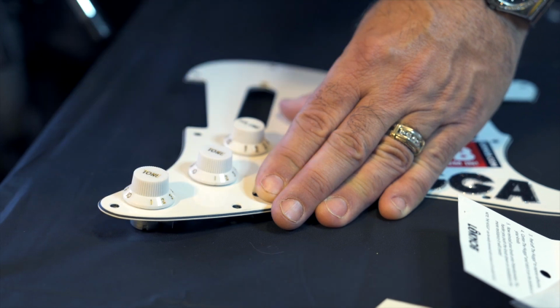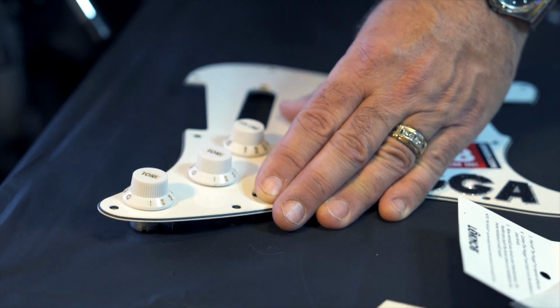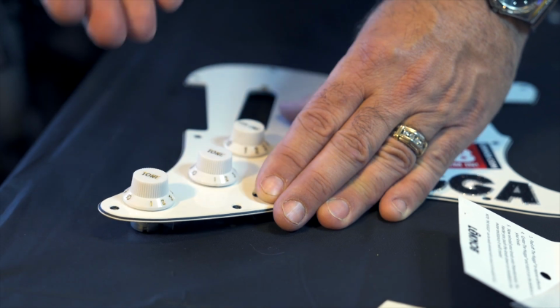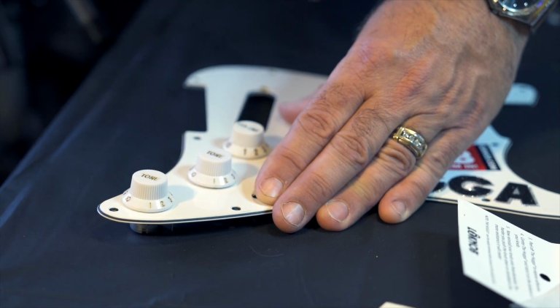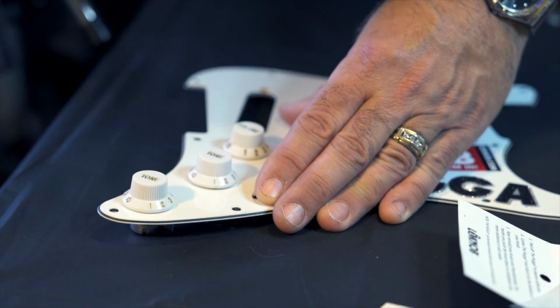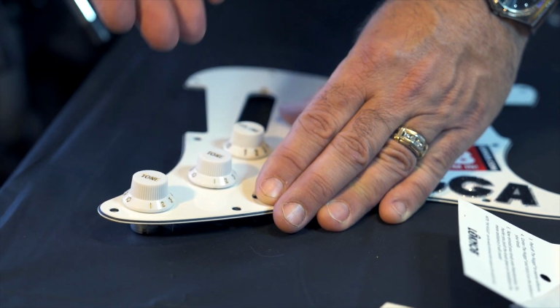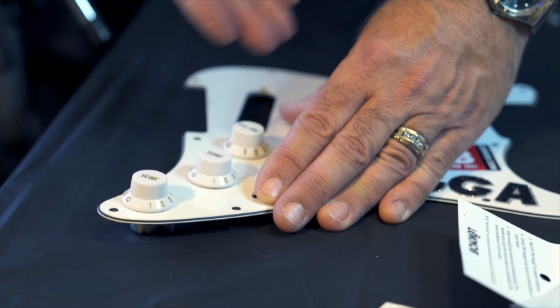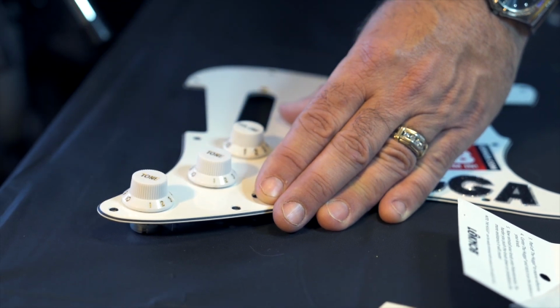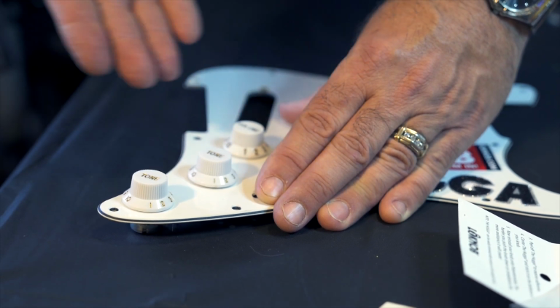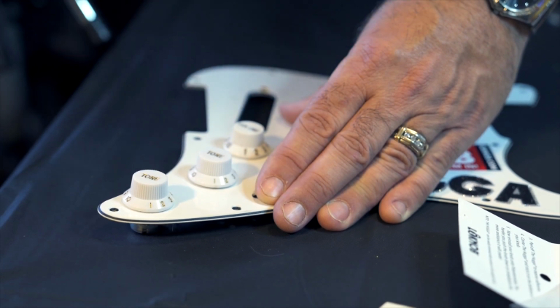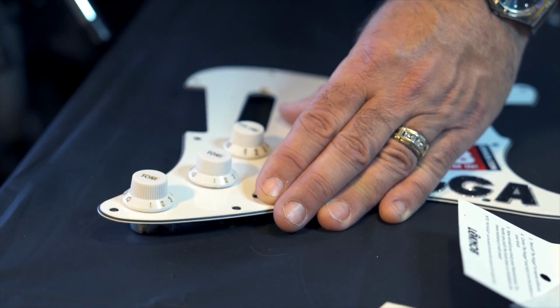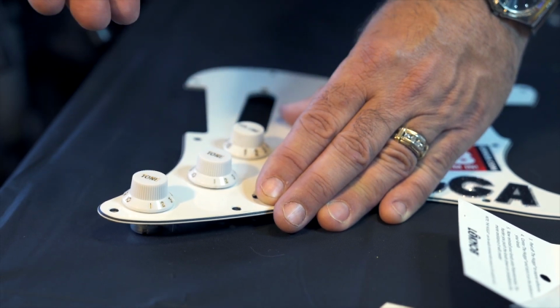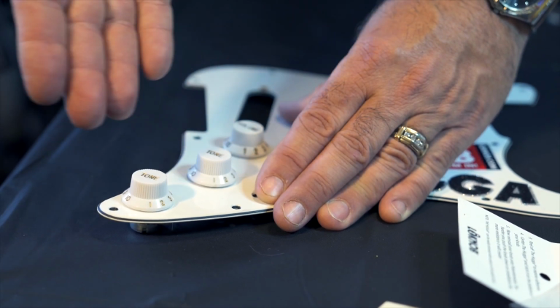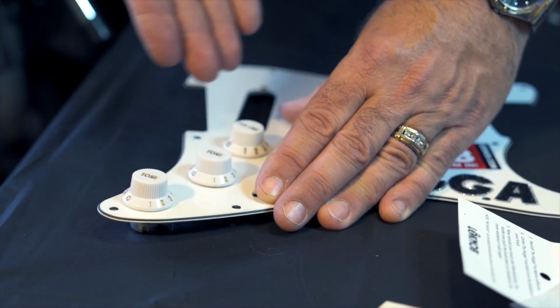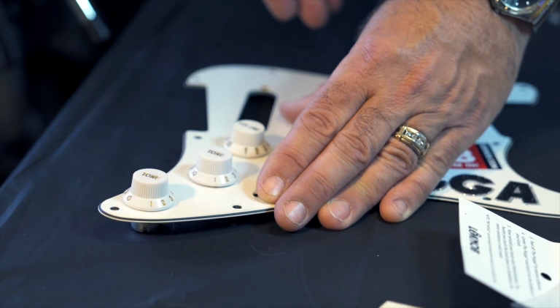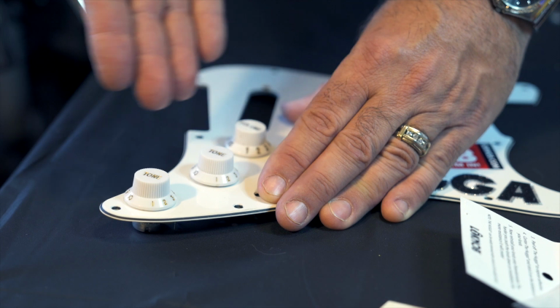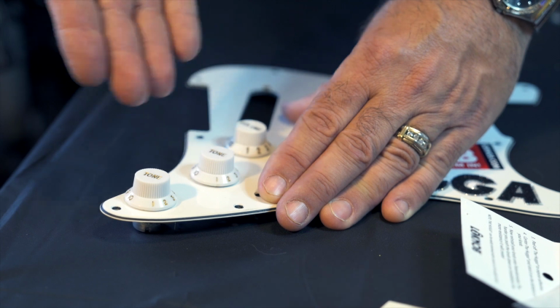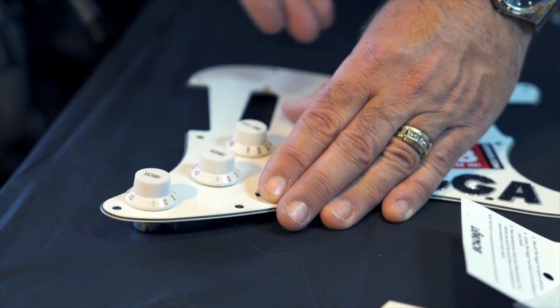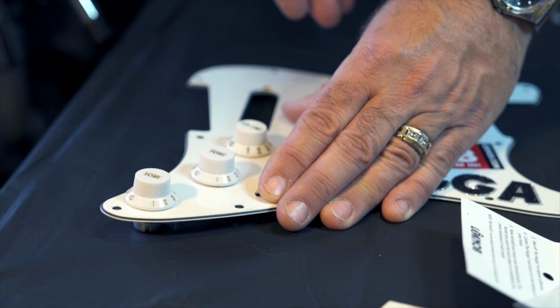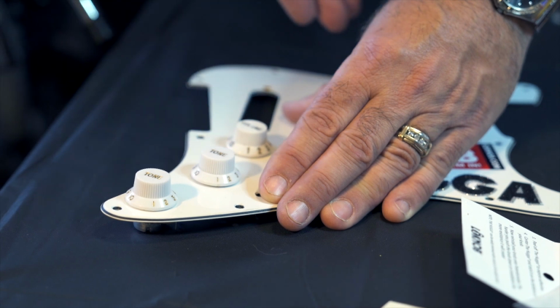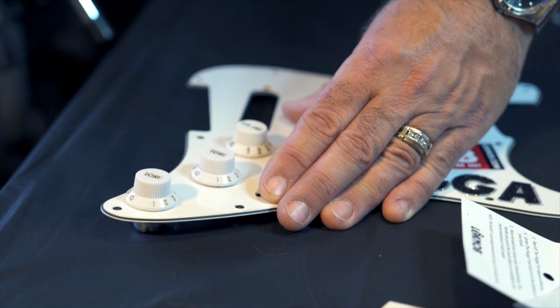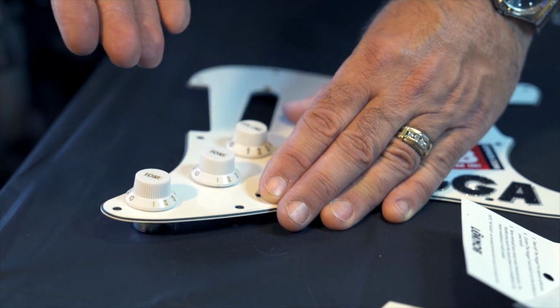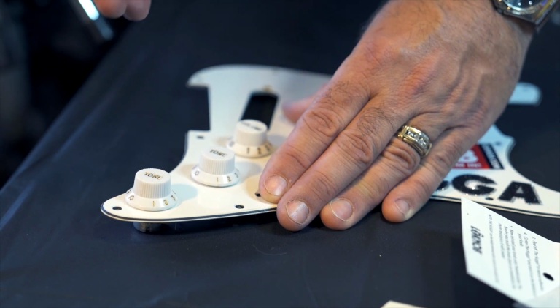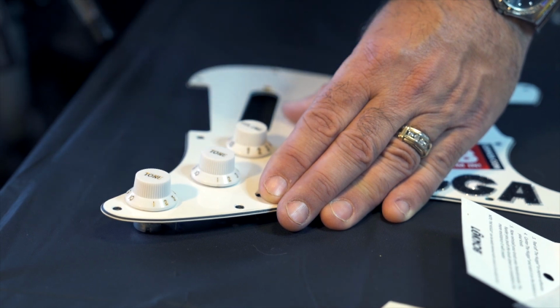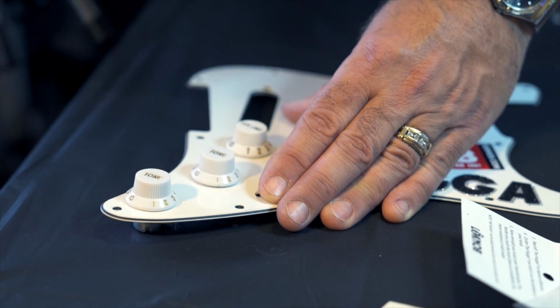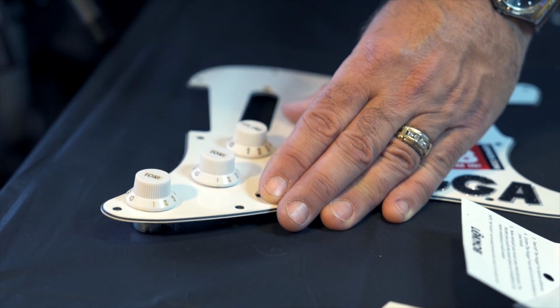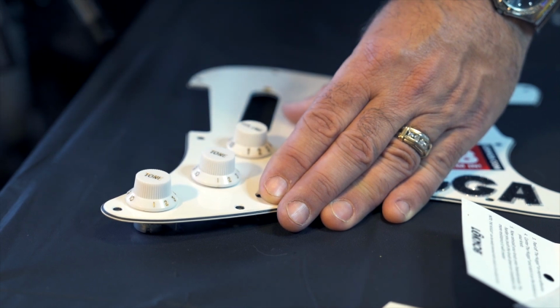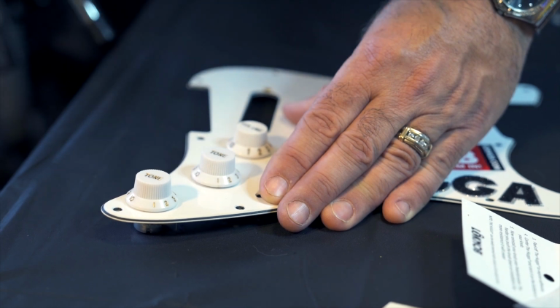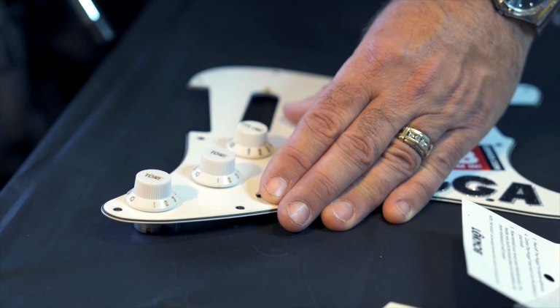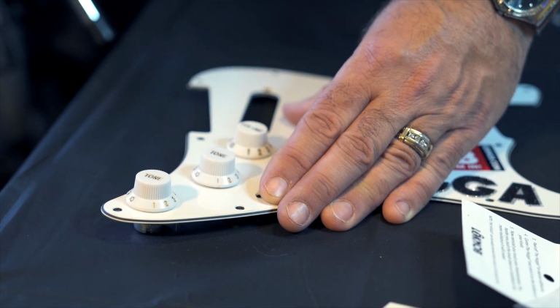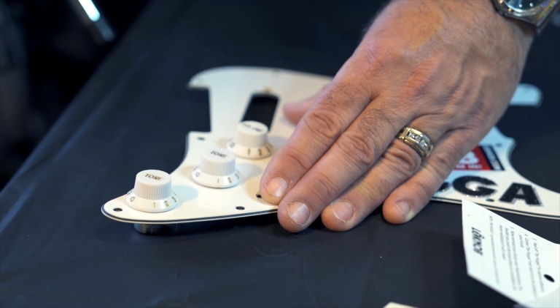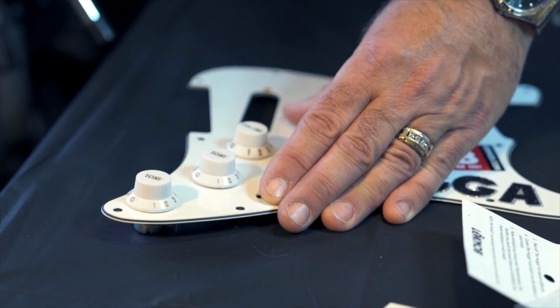This is called the Hugger. You can use it on pedals, amps, whatever you want. I designed it especially for Stratocasters, but you're able to cut this with a pair of scissors and it will fit just about anything you want it to.